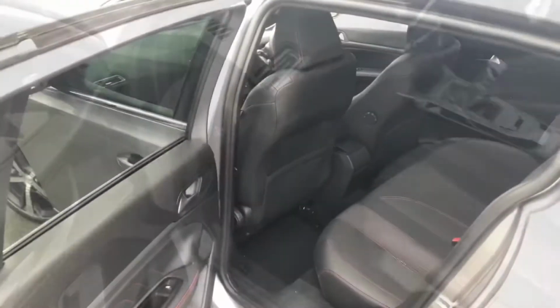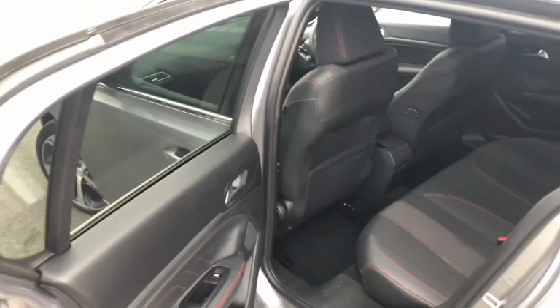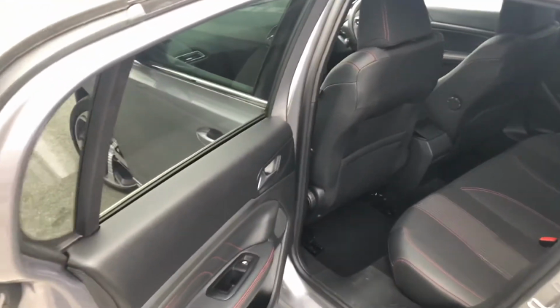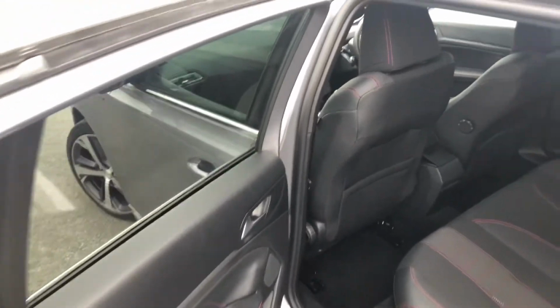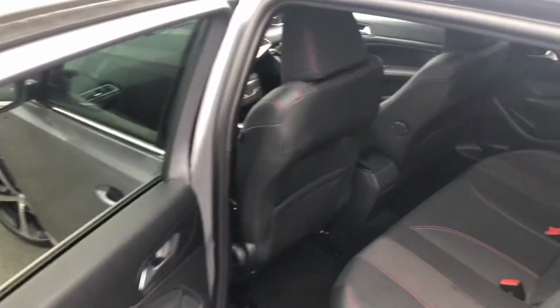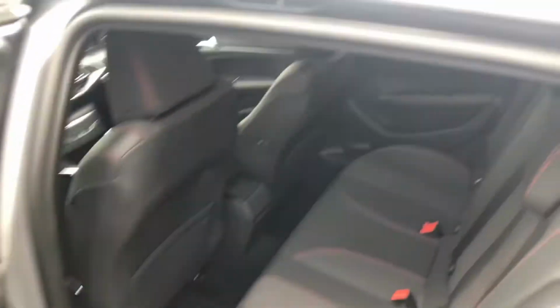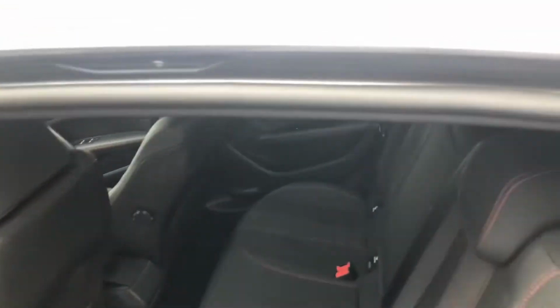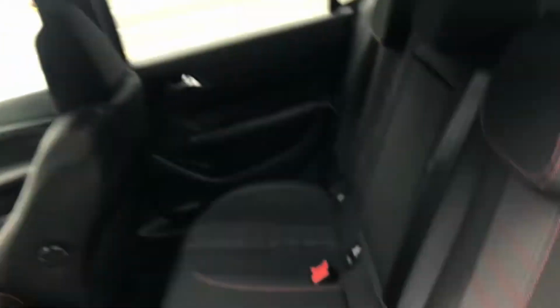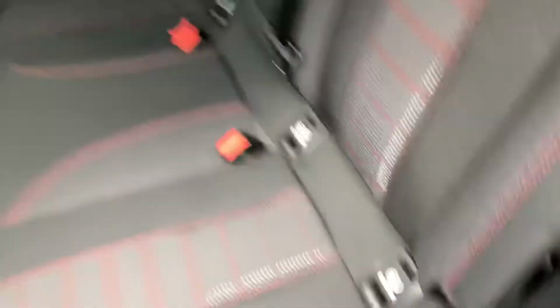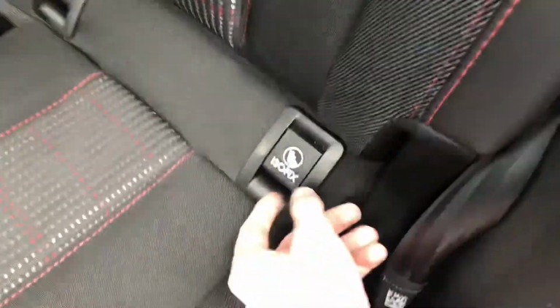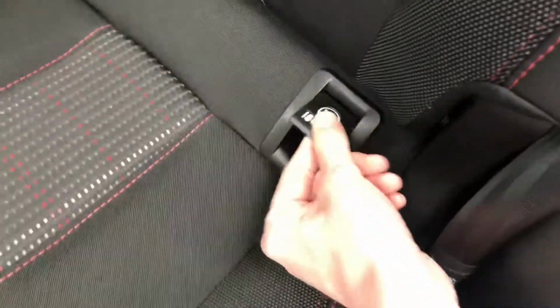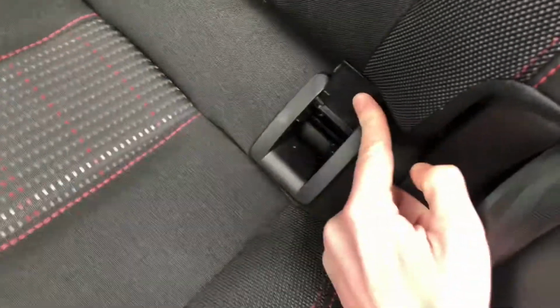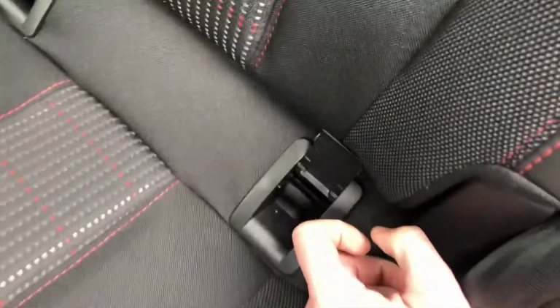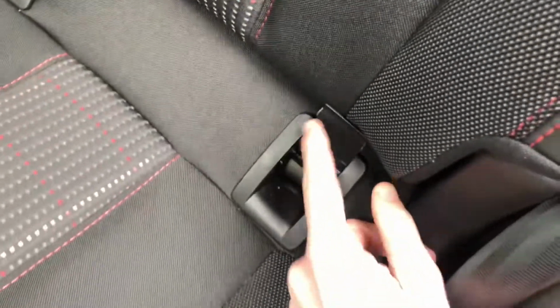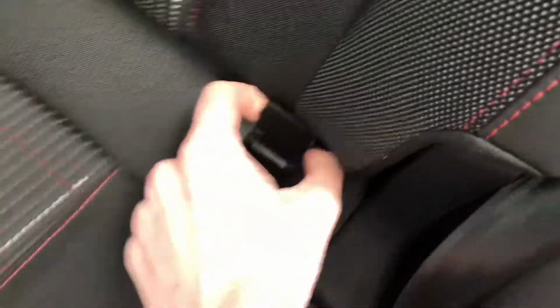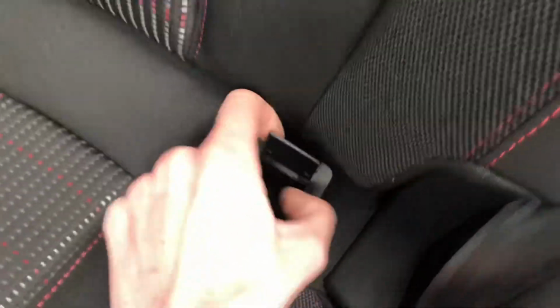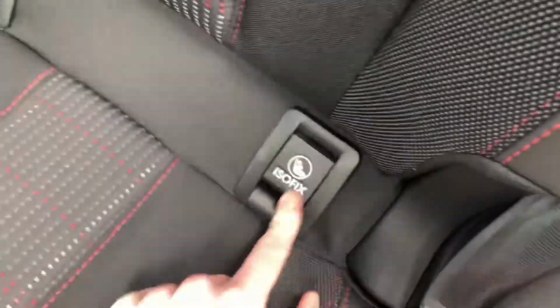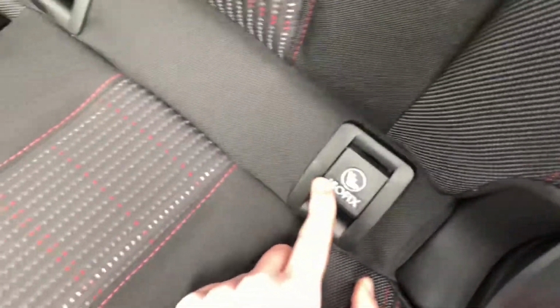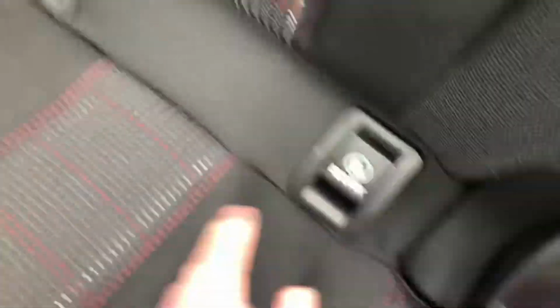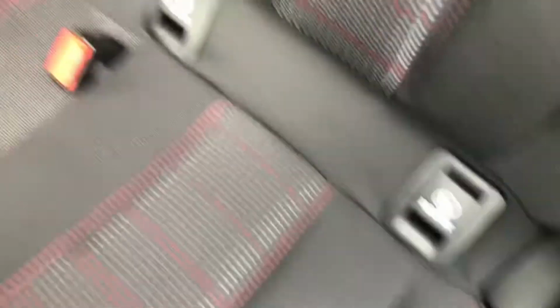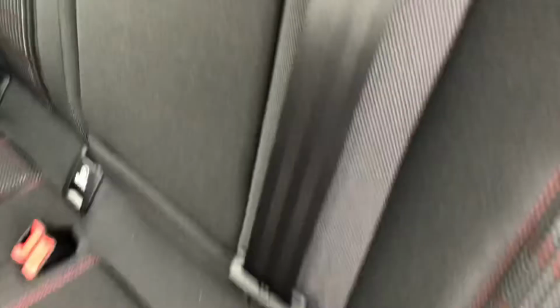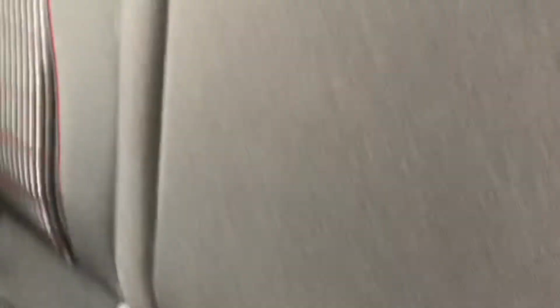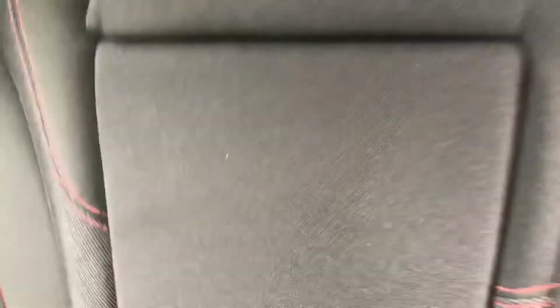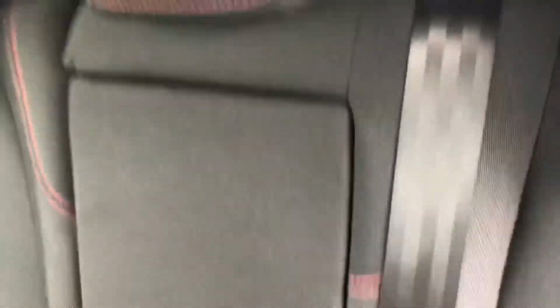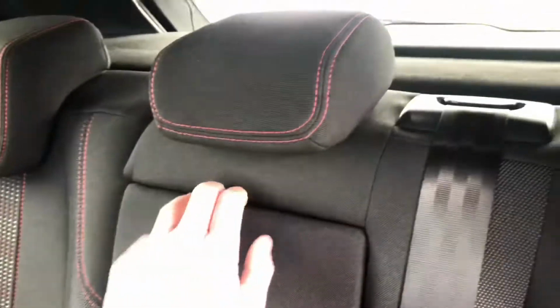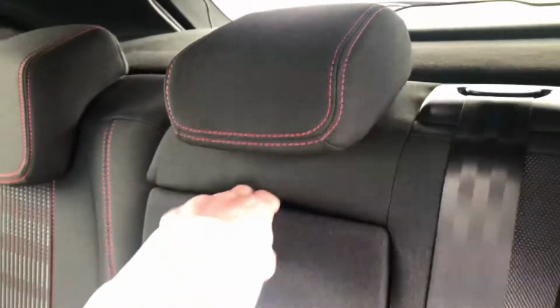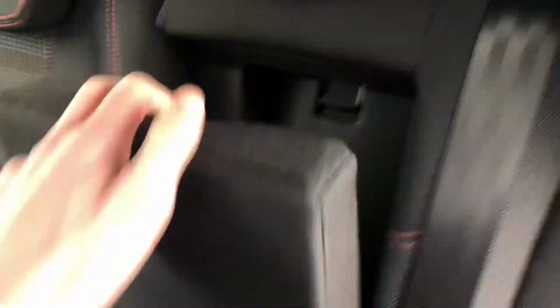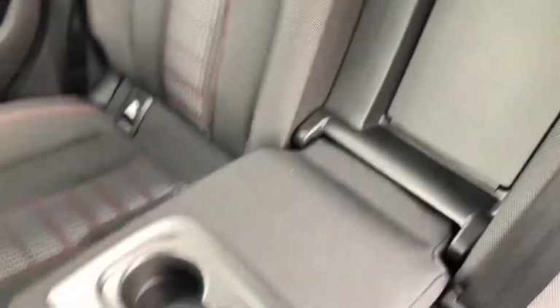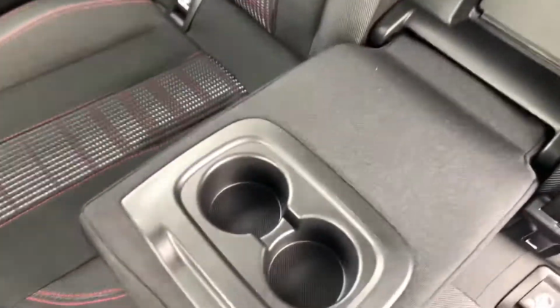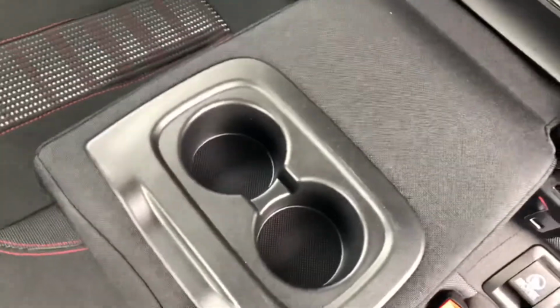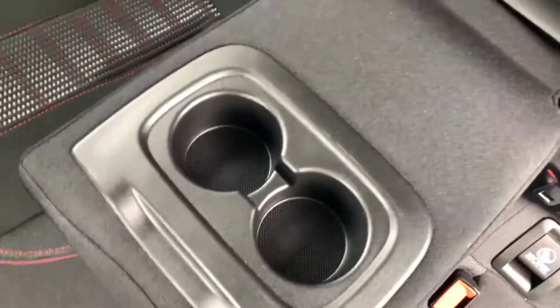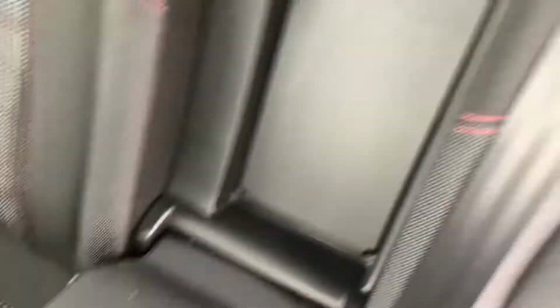Here in the rear you have two isofix mounting points with flaps covering them. In the middle seat you do have an armrest with two cup holders, as well as access into the boot.